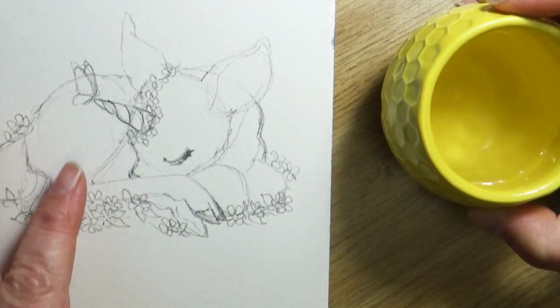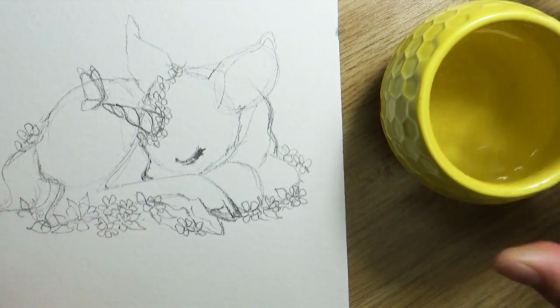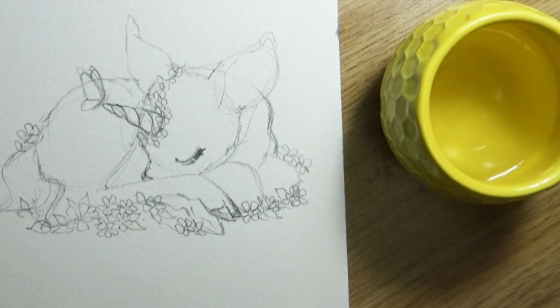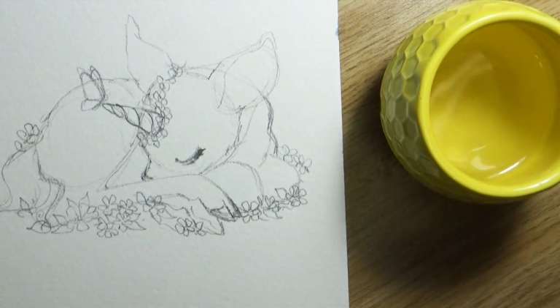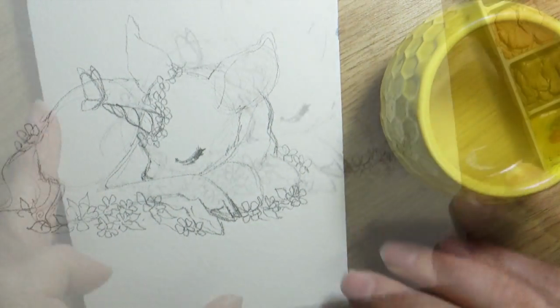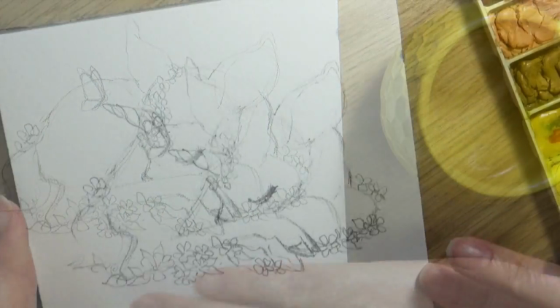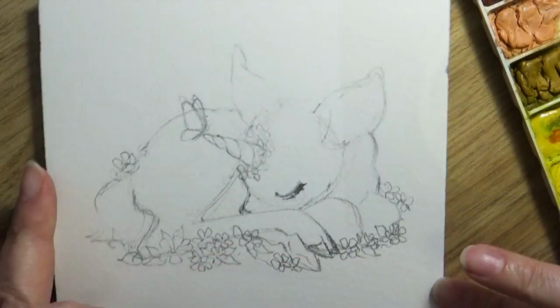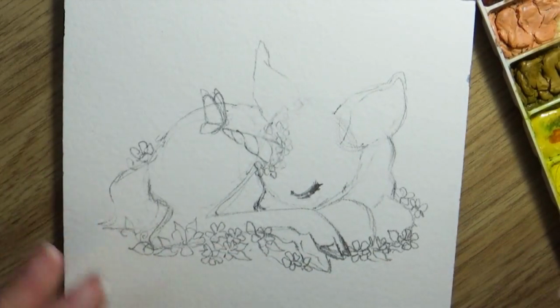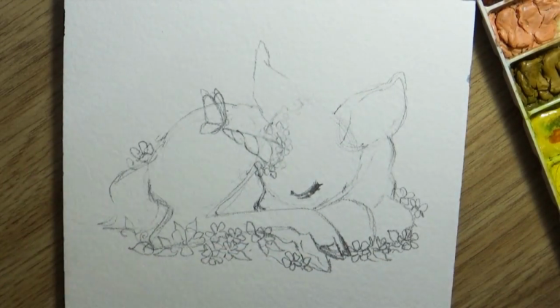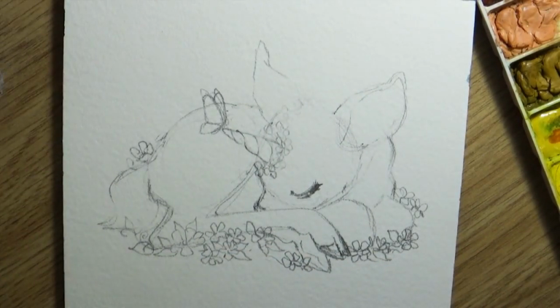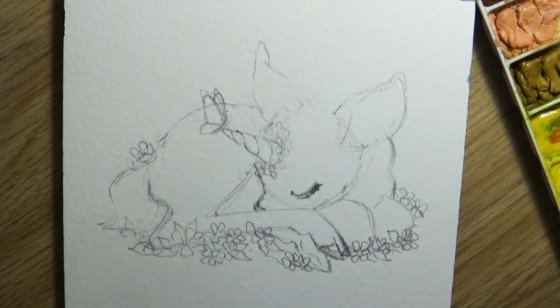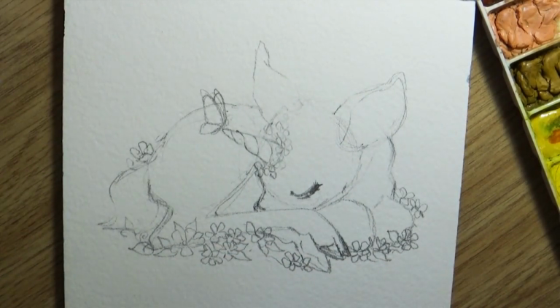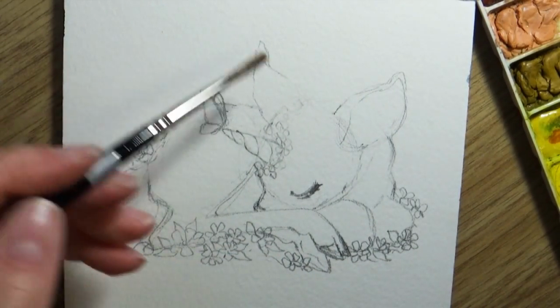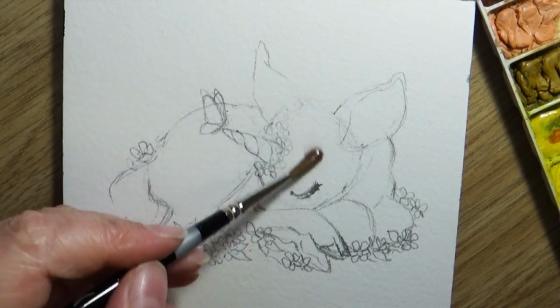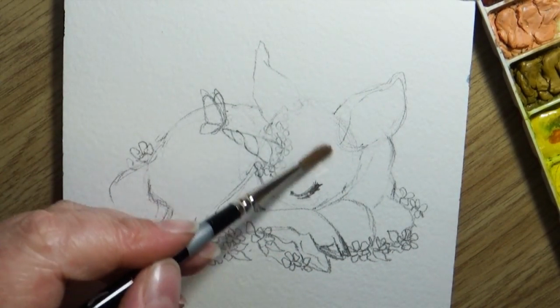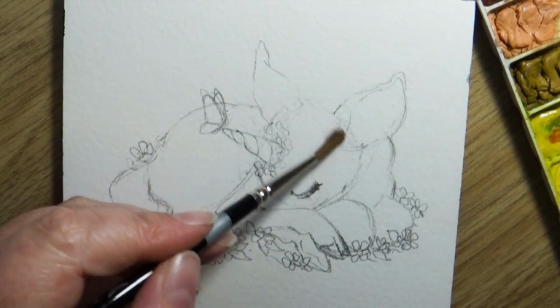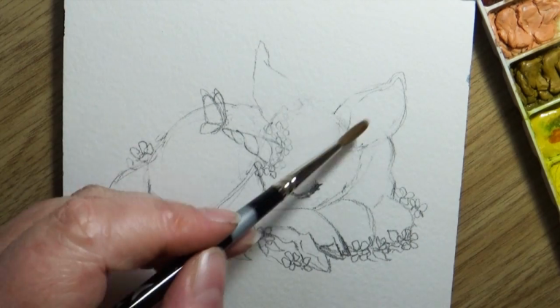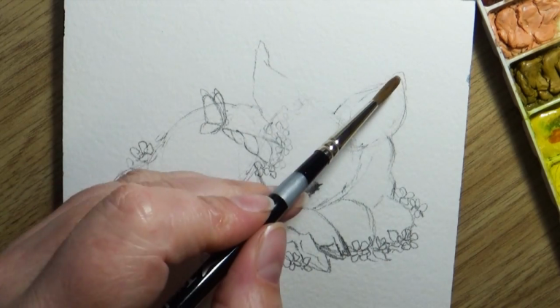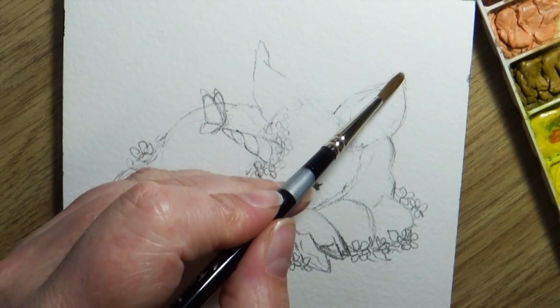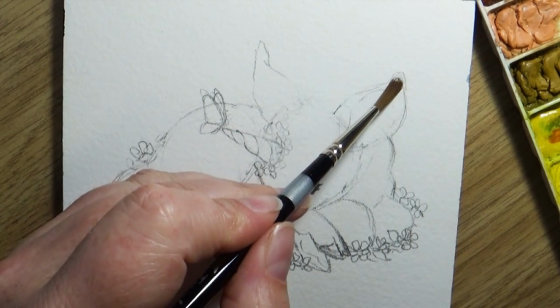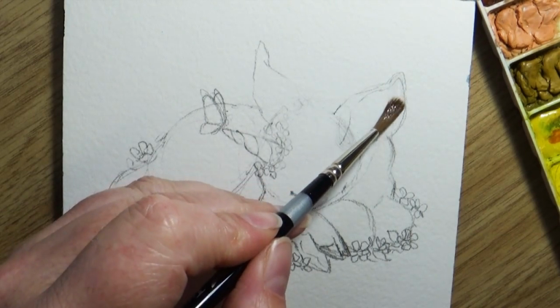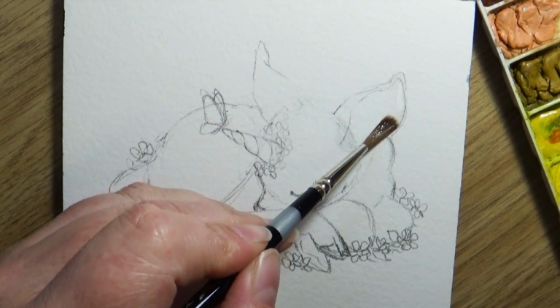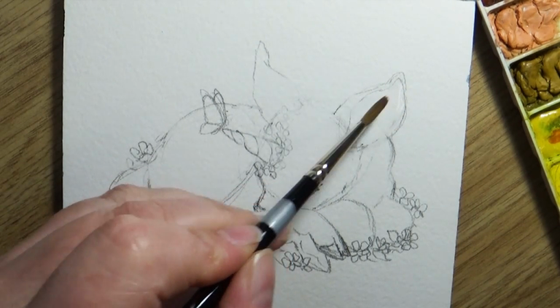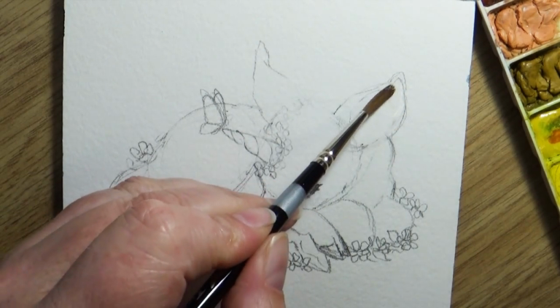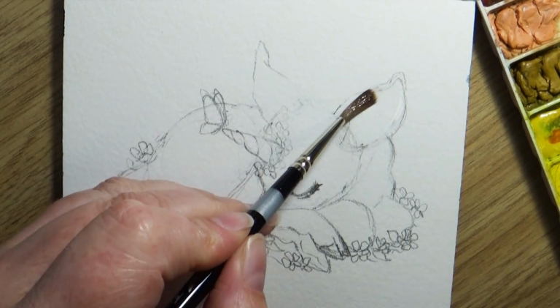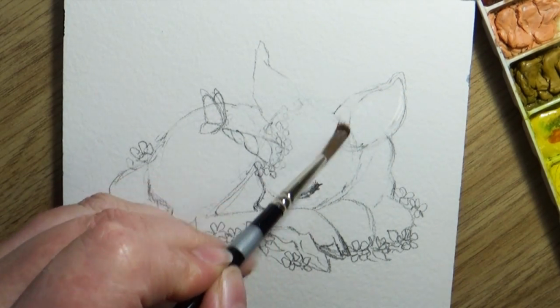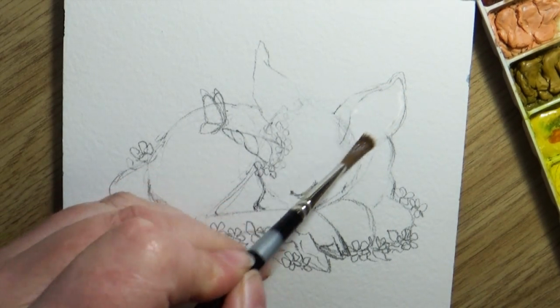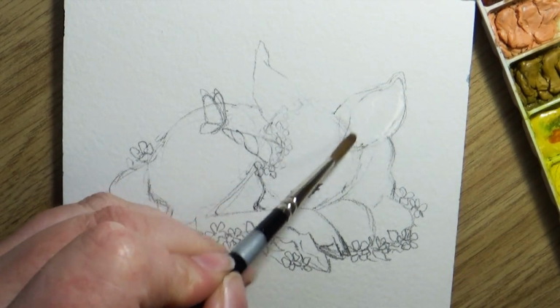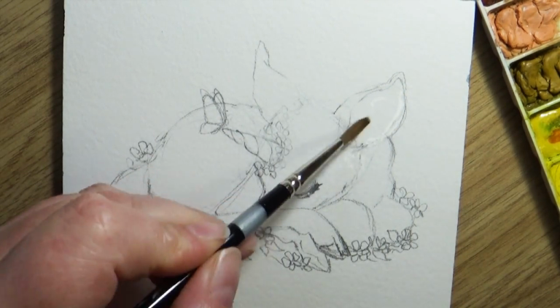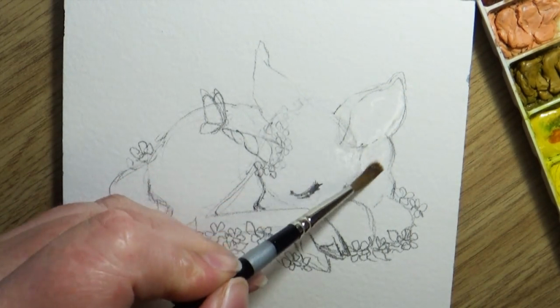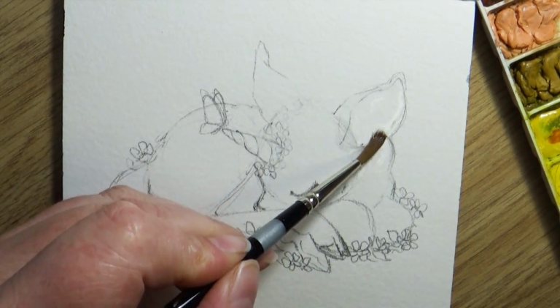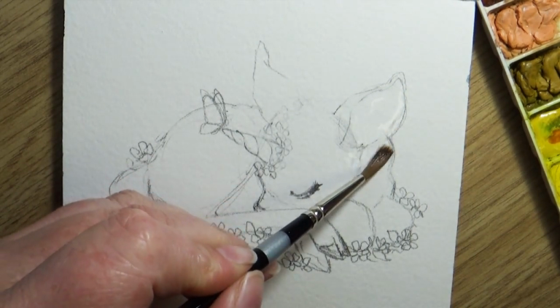A lot of times as artists, we want to hide these away and we don't want to show people the part of the piece that's not worked out. But don't be afraid of a work in progress.